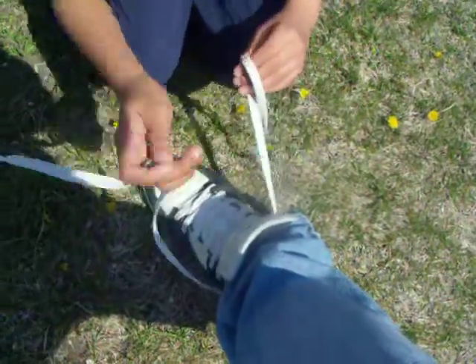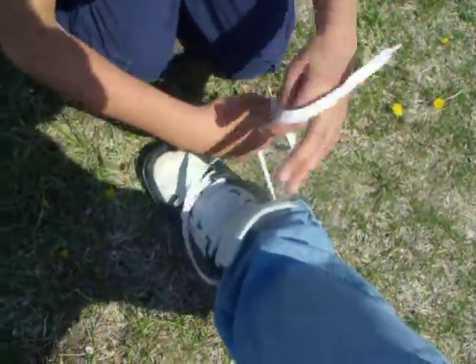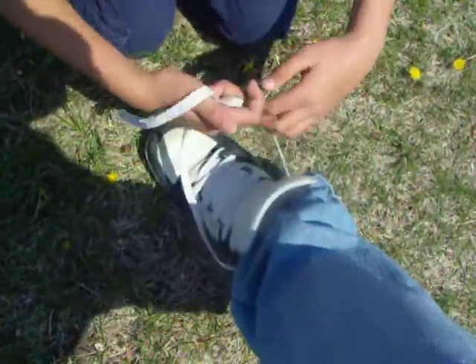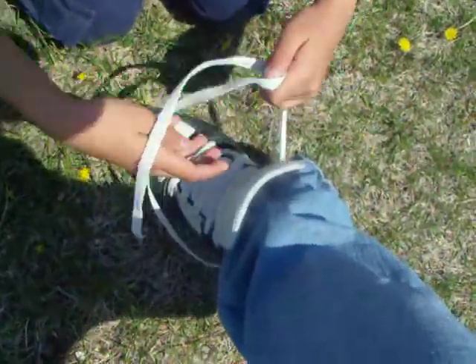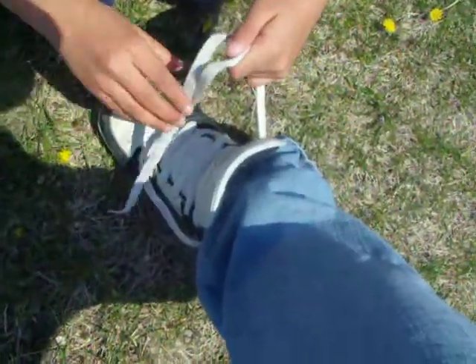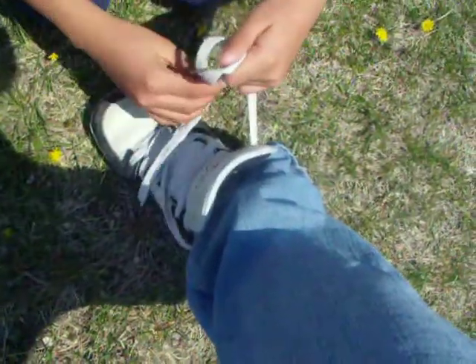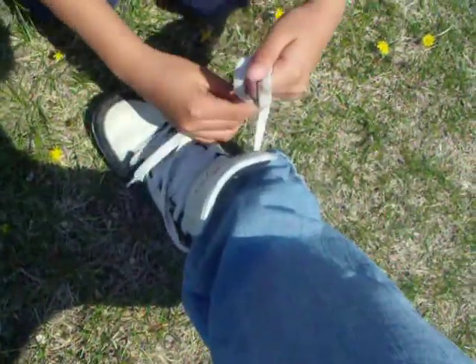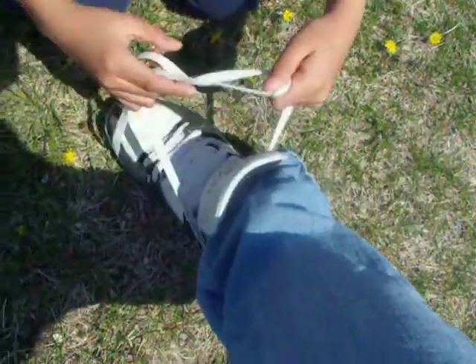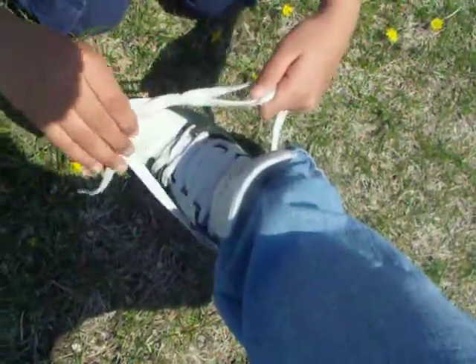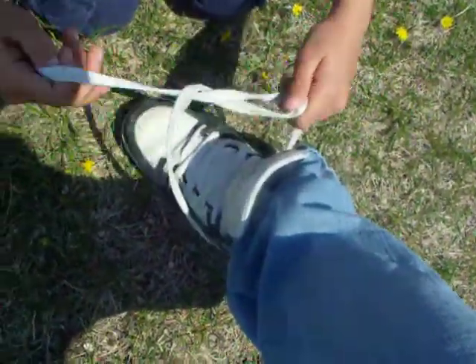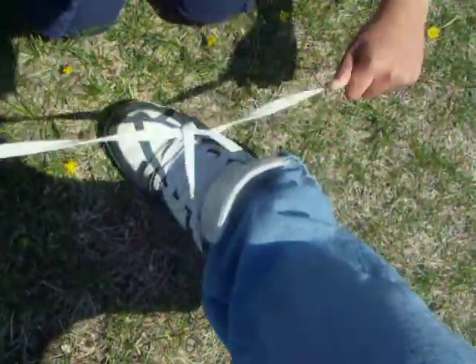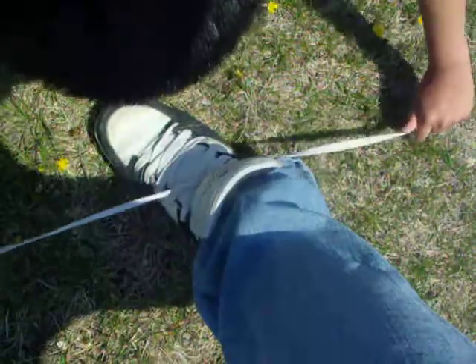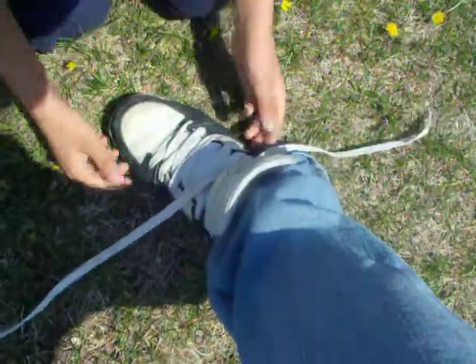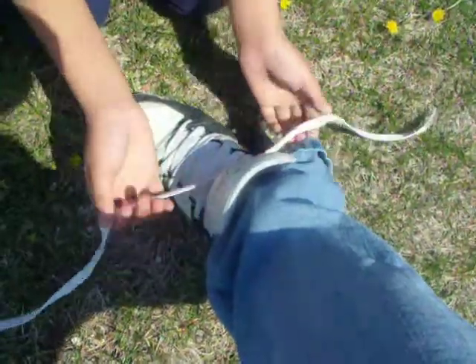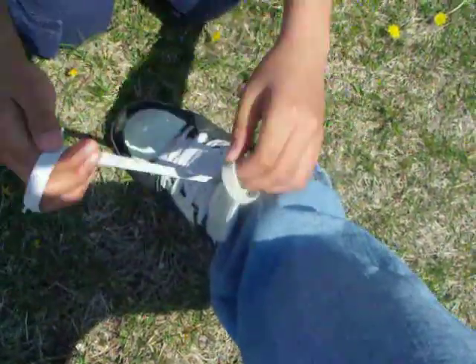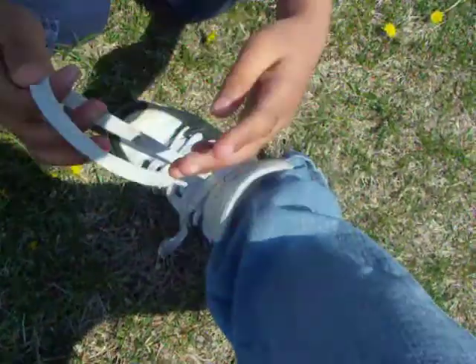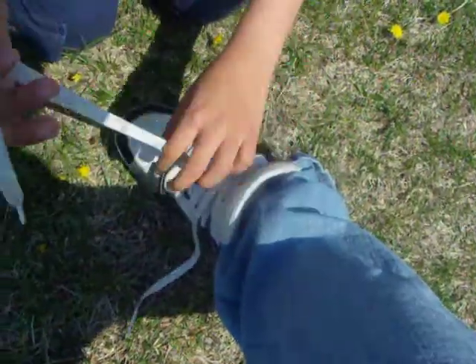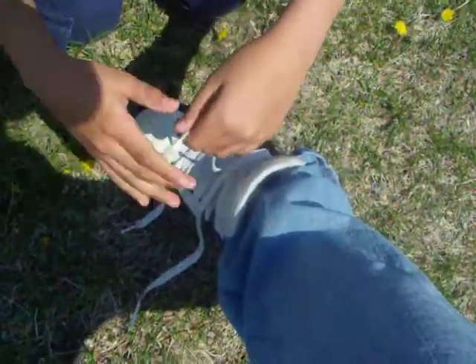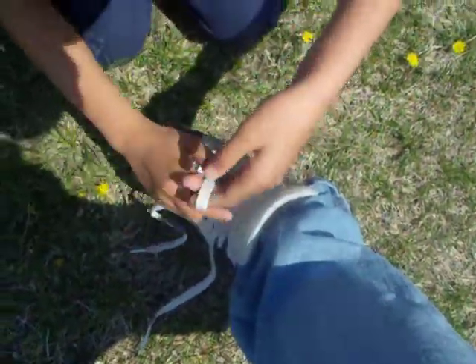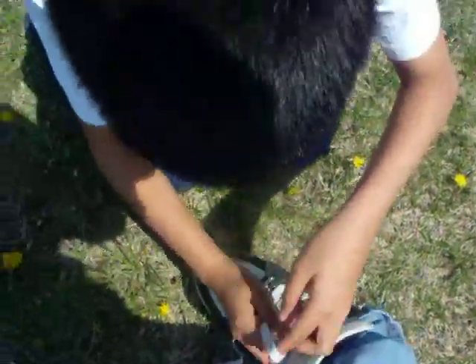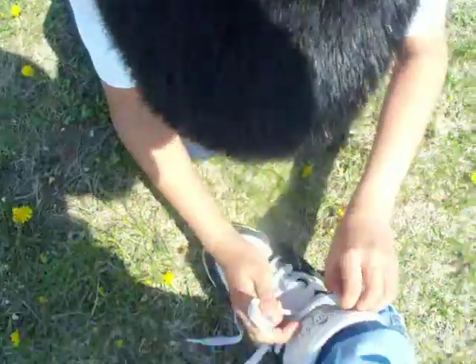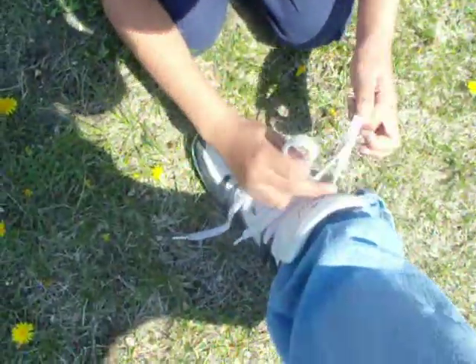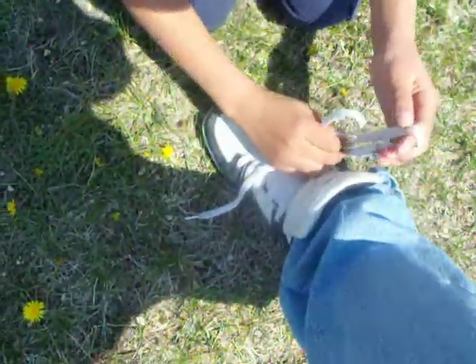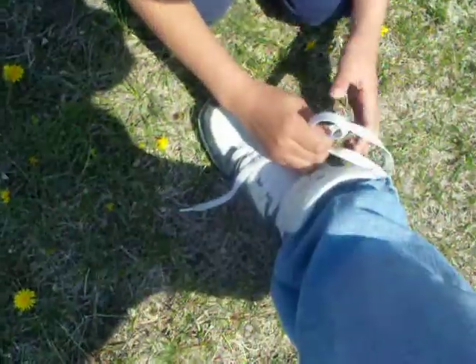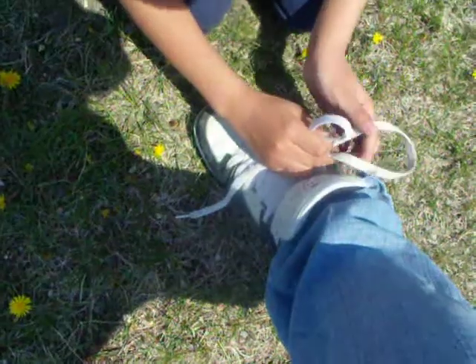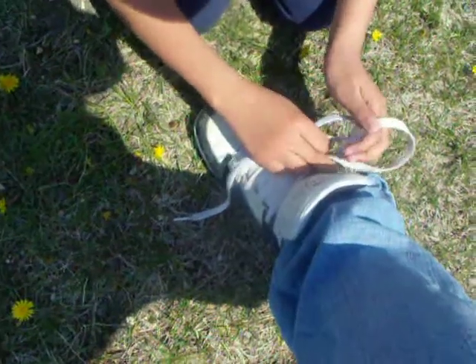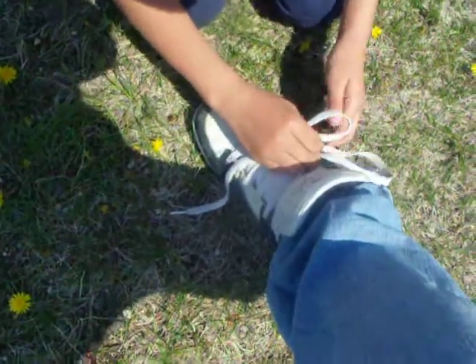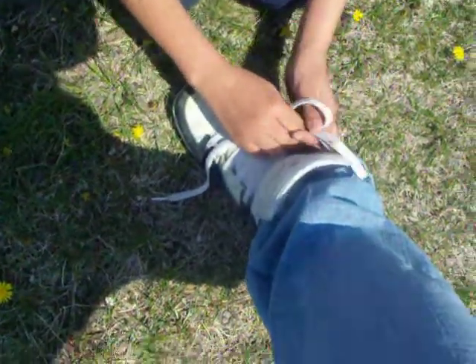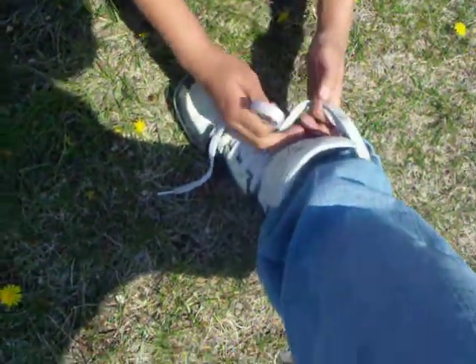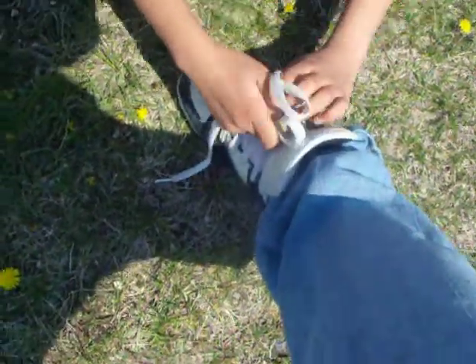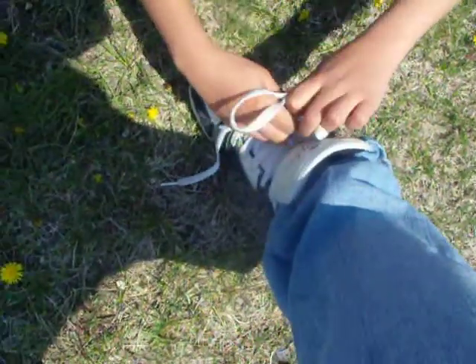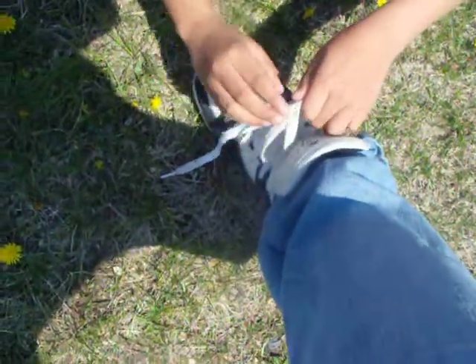Do this, then you do this, and then you like tighten it, and then you go like whoop. And then you make a loop, and you make this loop, like bunny ears. Then you like grab this and then tie it around.